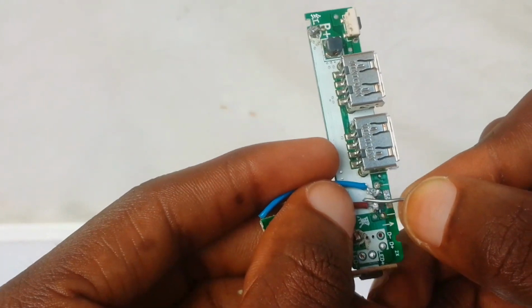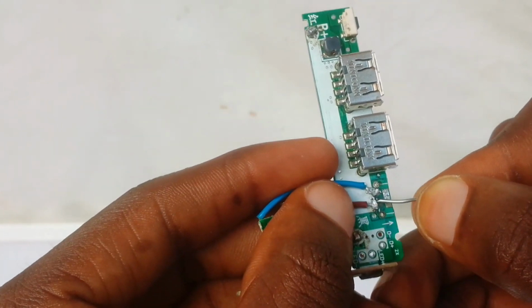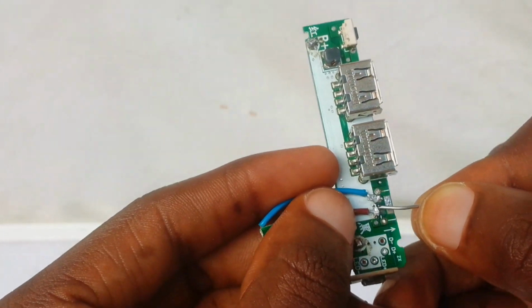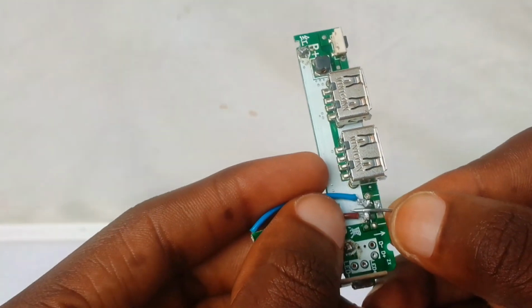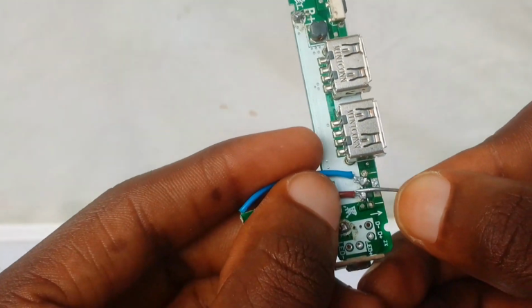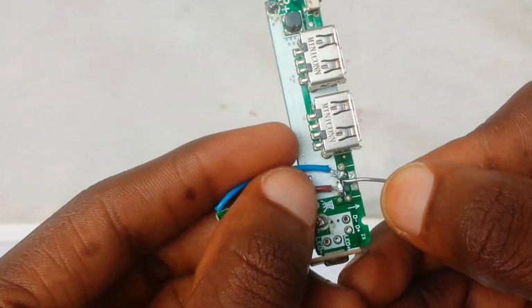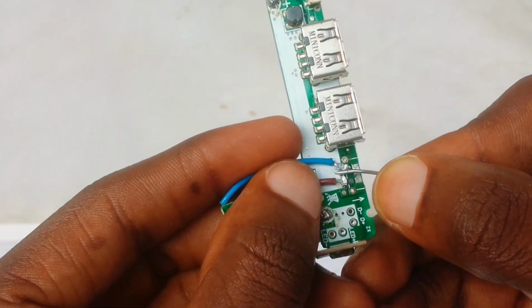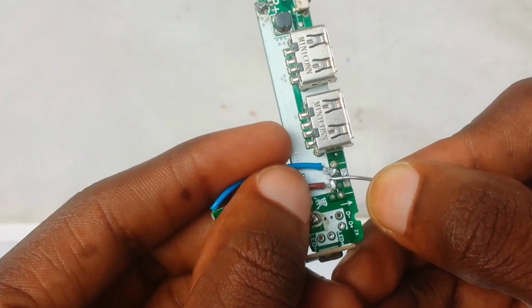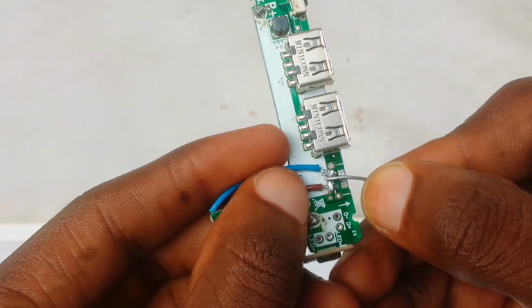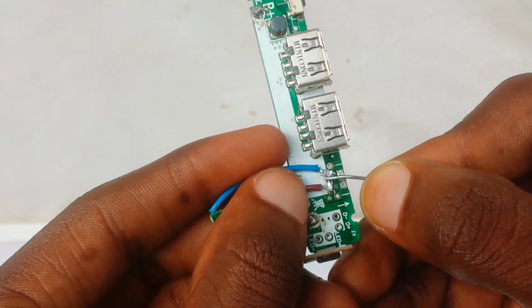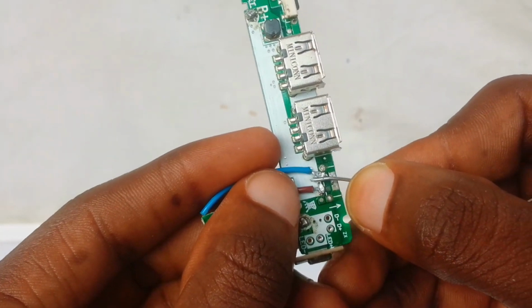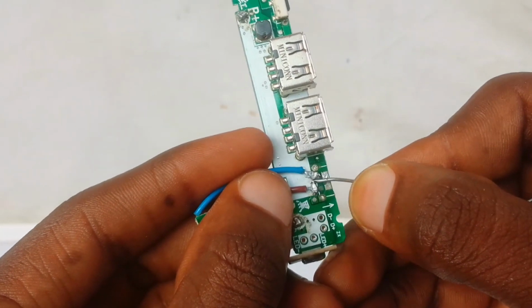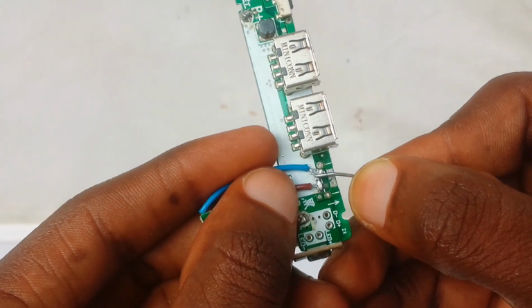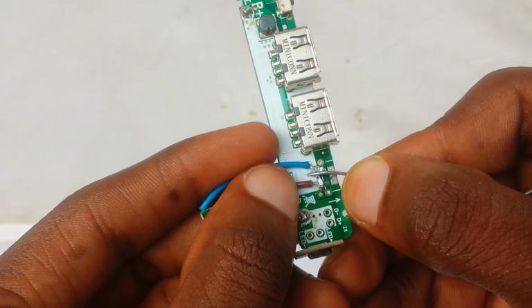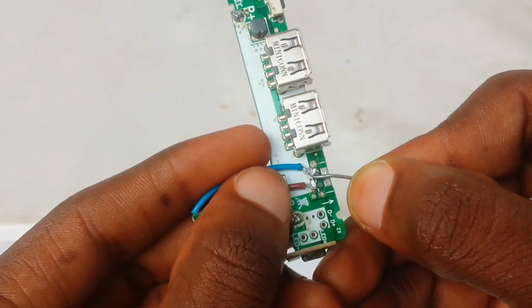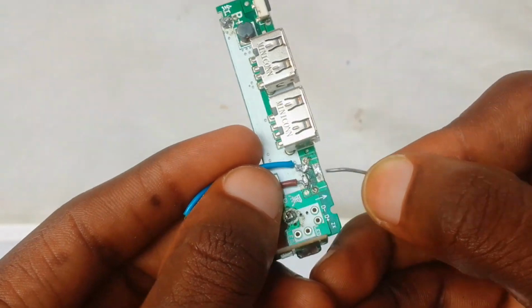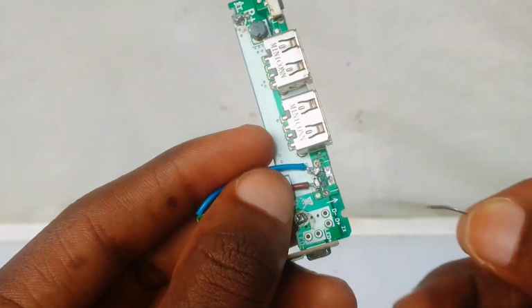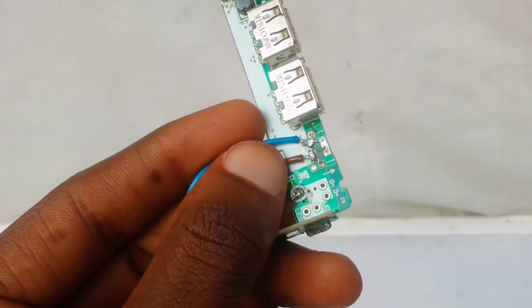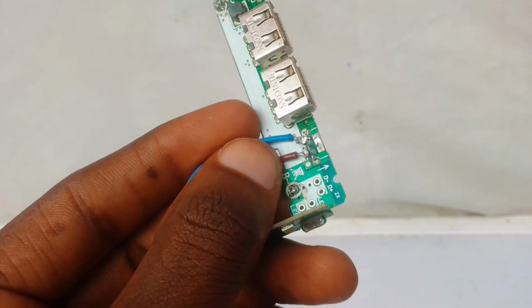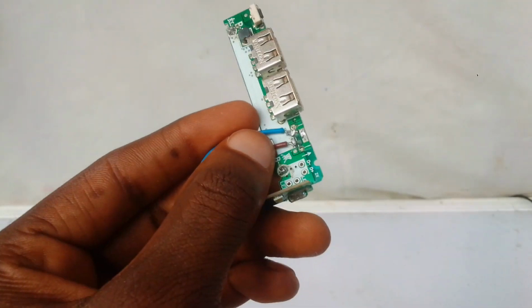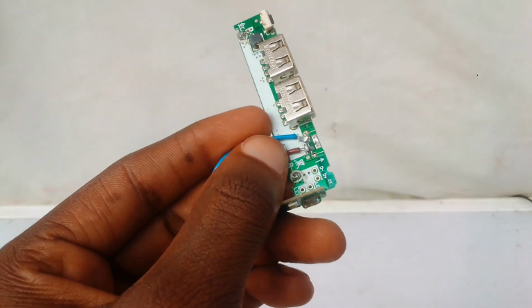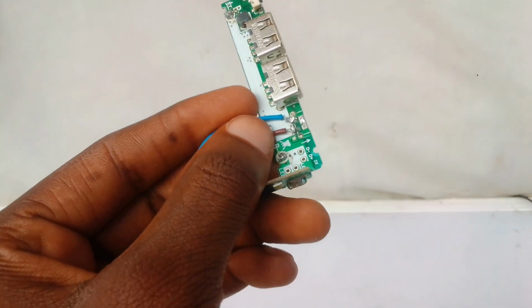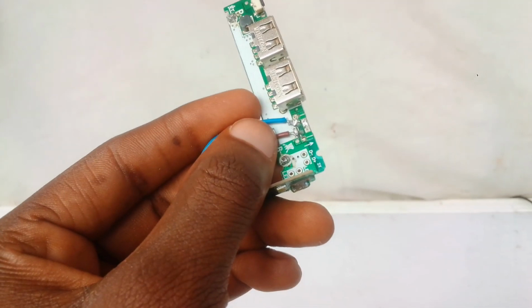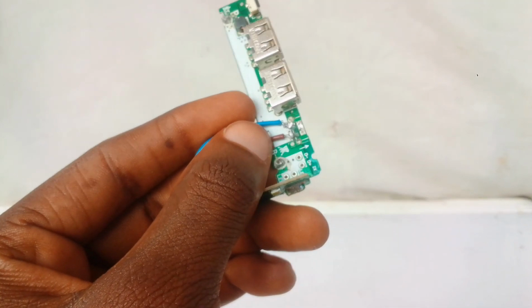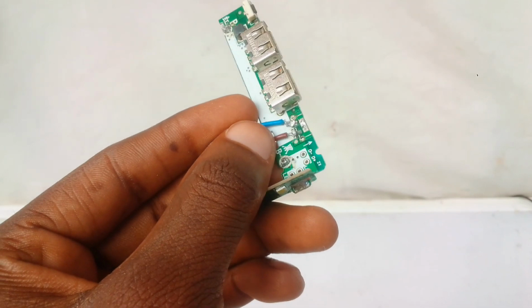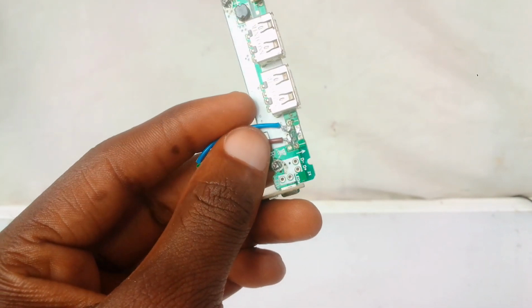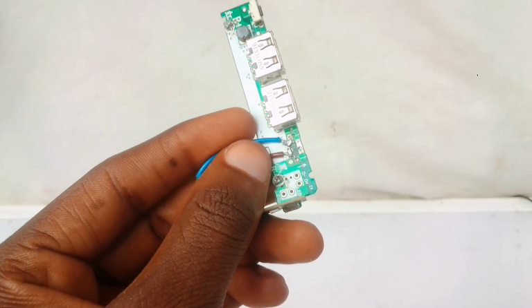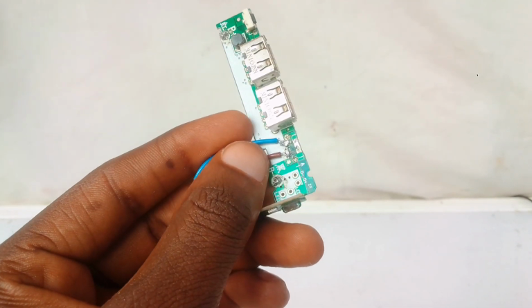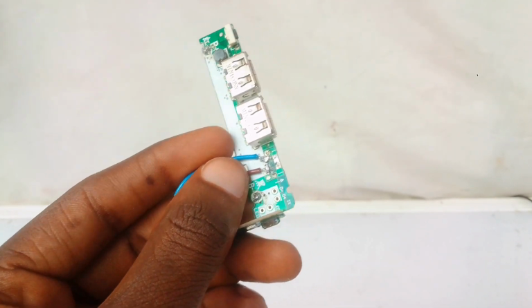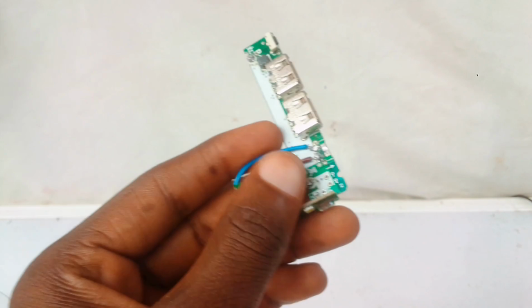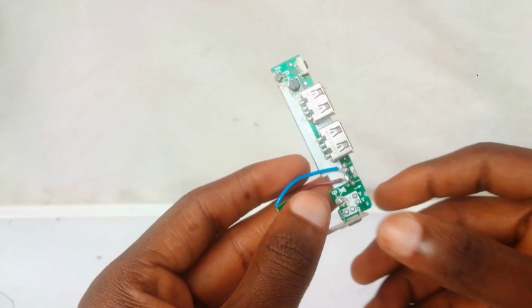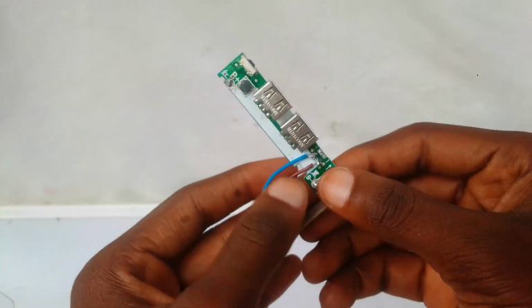Make sure your connections are neat and tidy and the contact copper leads do not touch each other, so as to avoid short circuiting or worse, total destruction of the PCB.